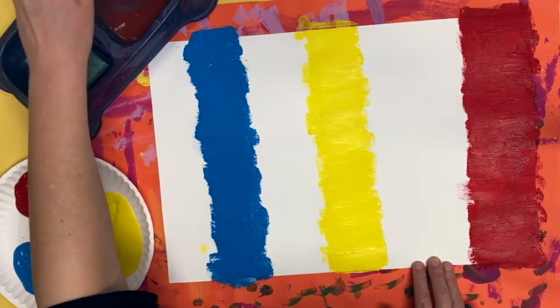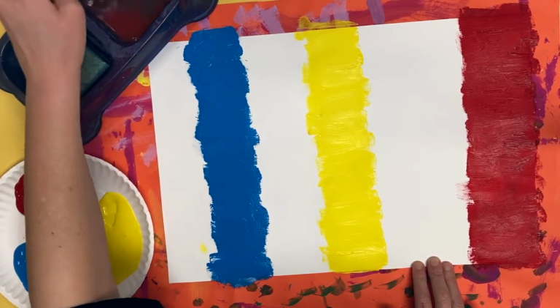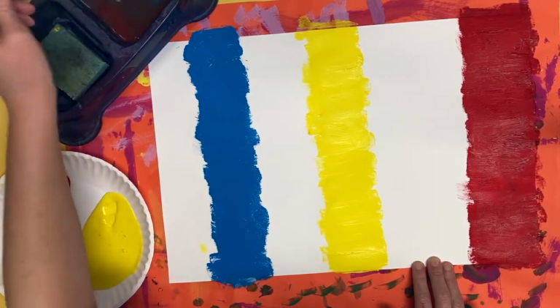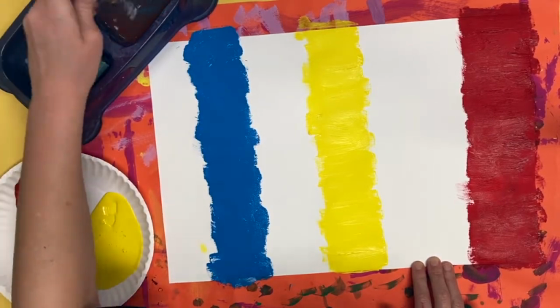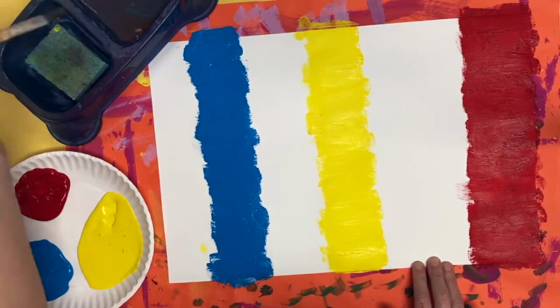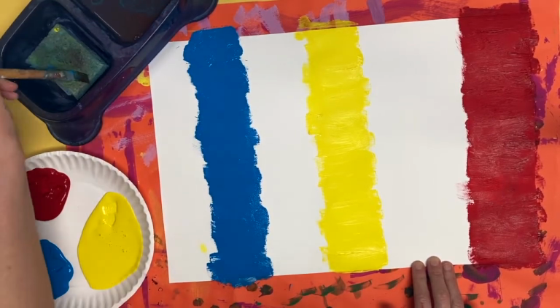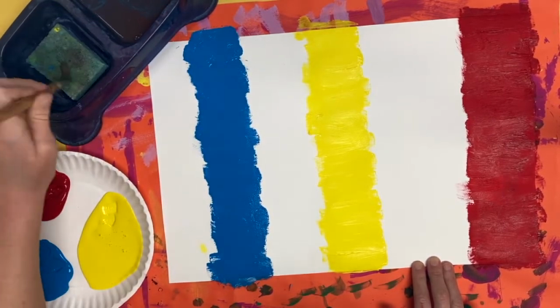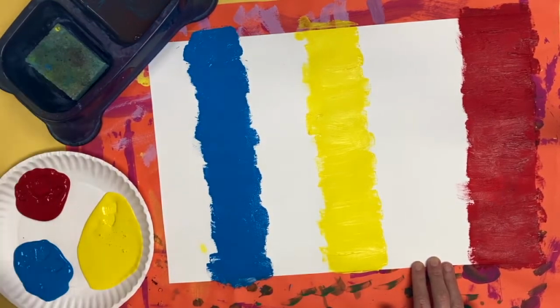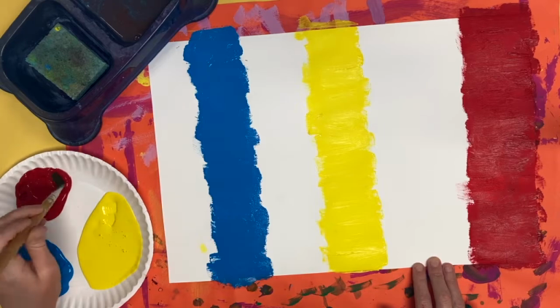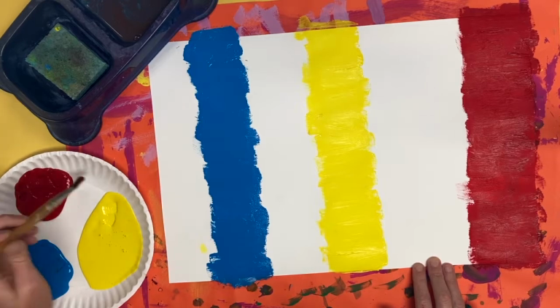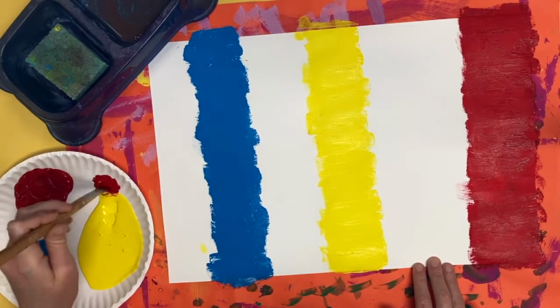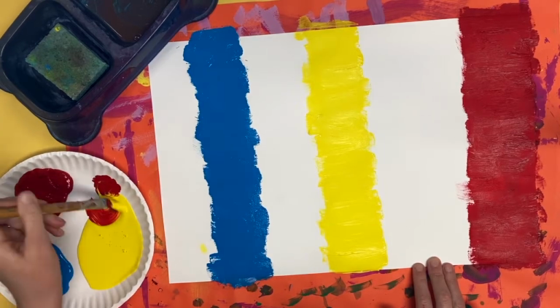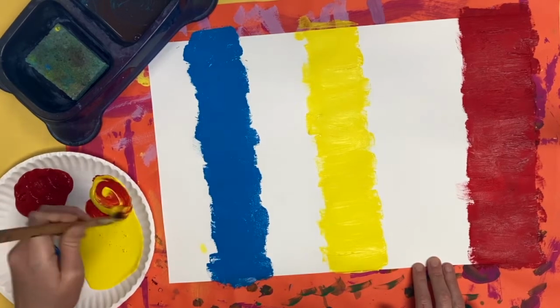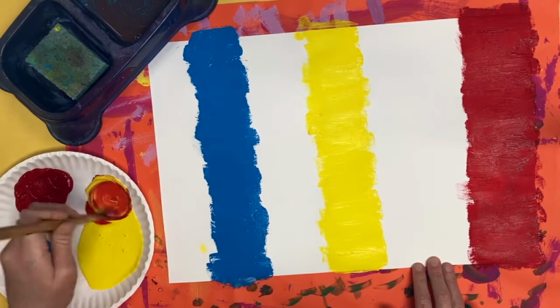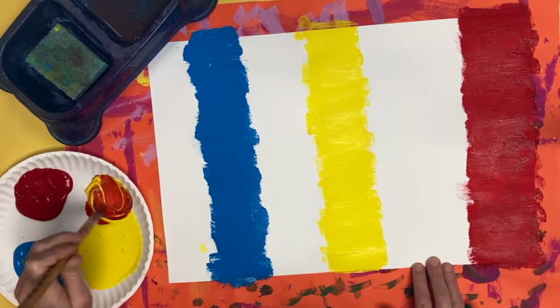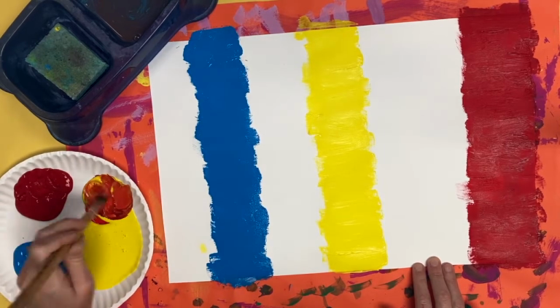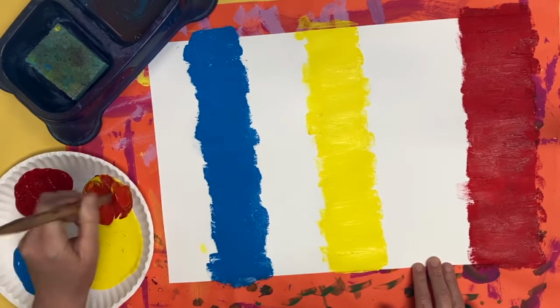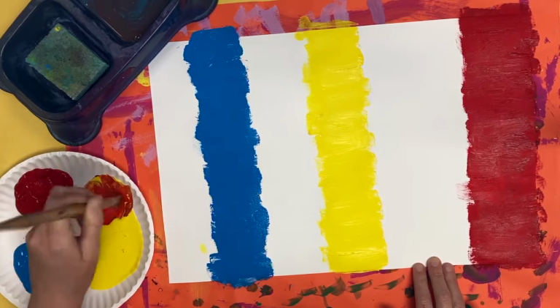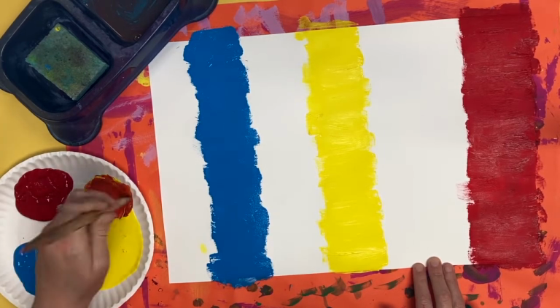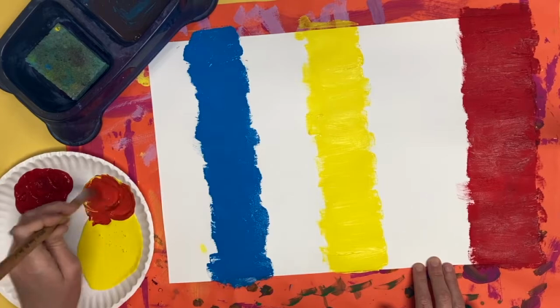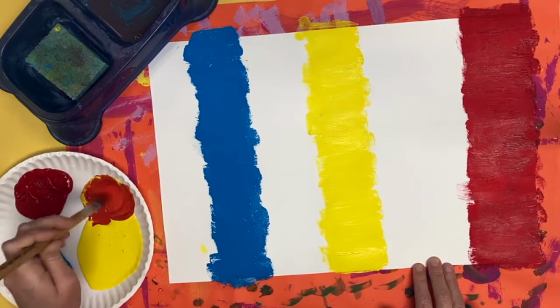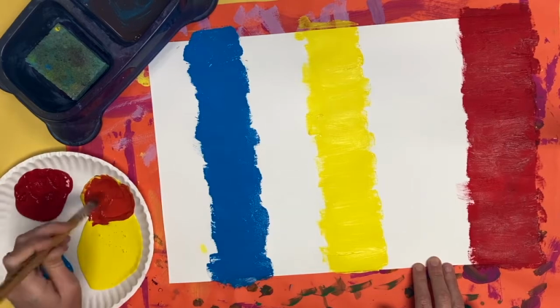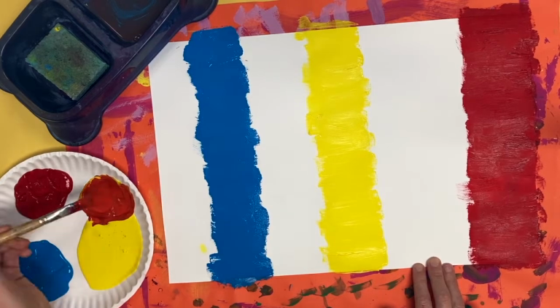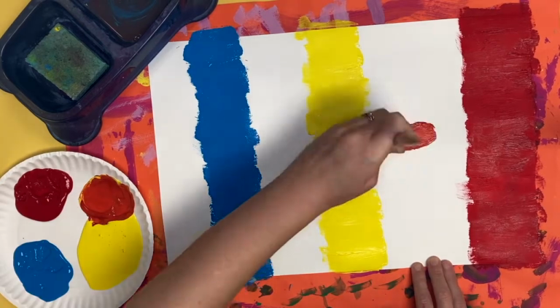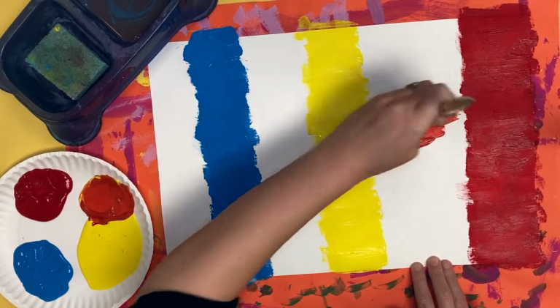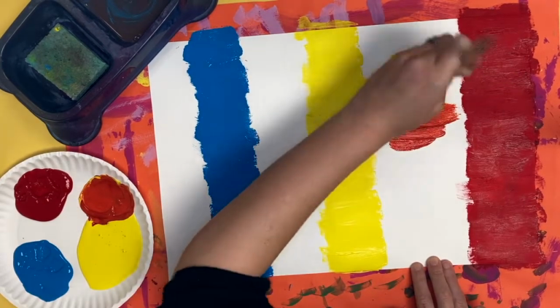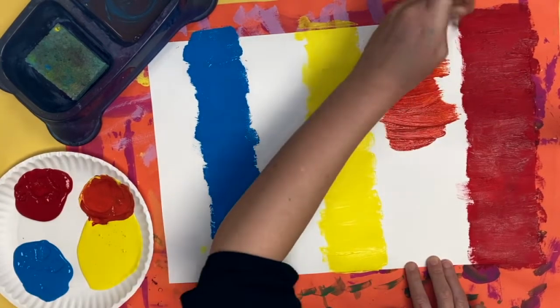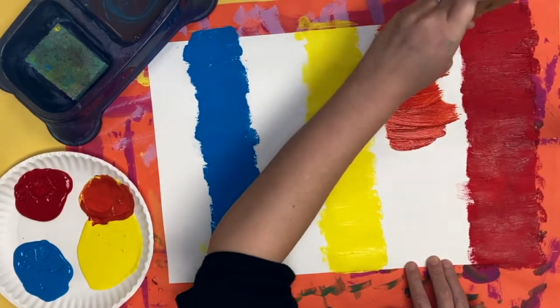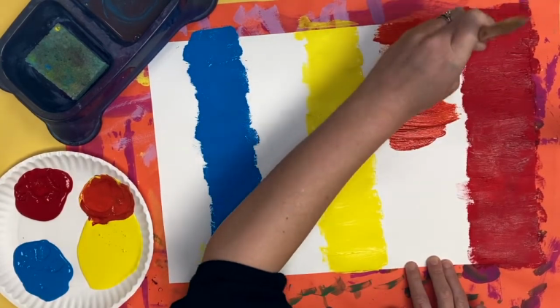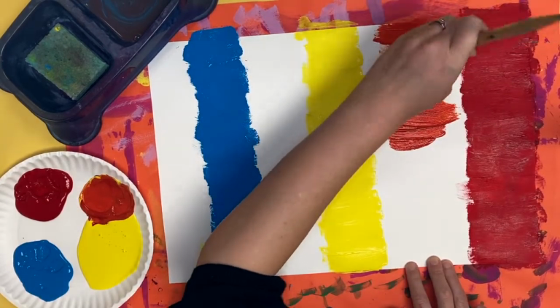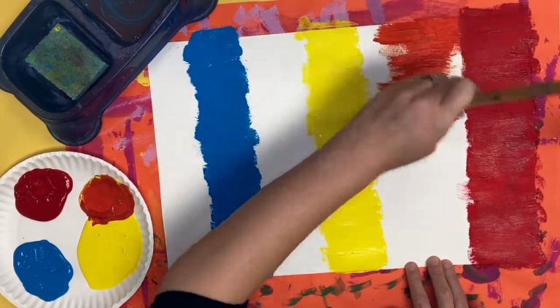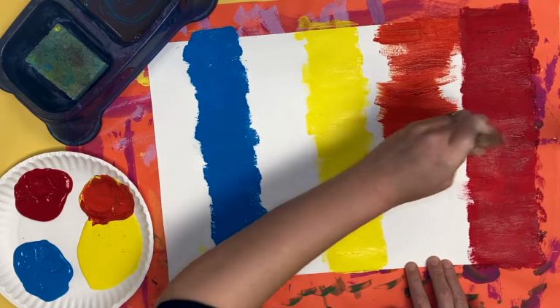Now I'm going to clean my brush again and I'm ready to start mixing my secondary colors. A little bit of red mixed with some yellow makes orange. I'm going to use that orange to paint in the space between yellow and red.